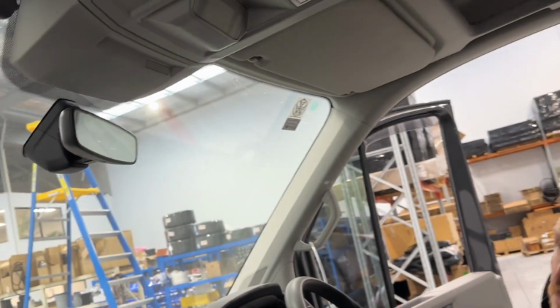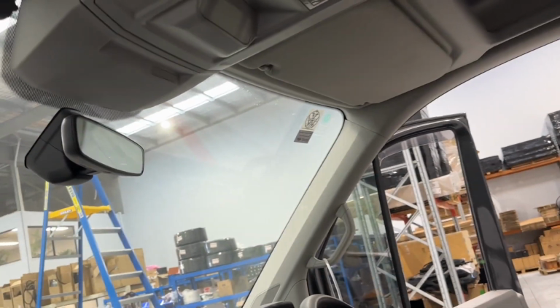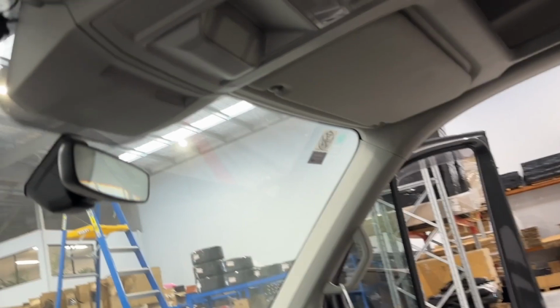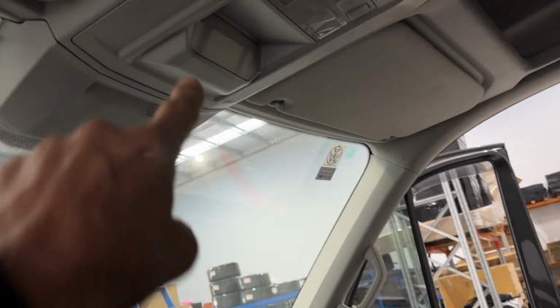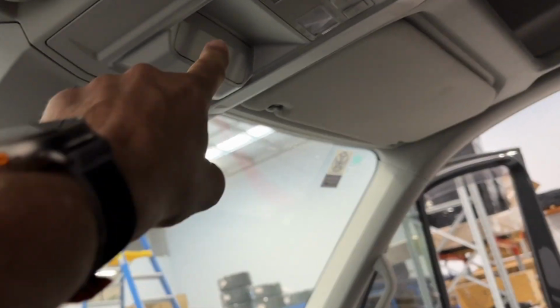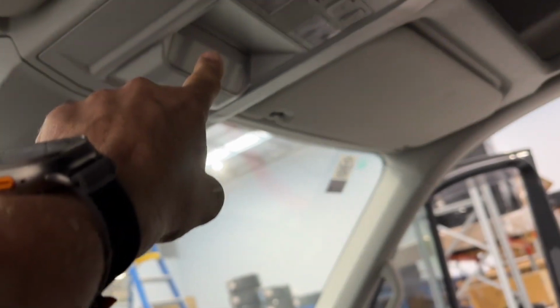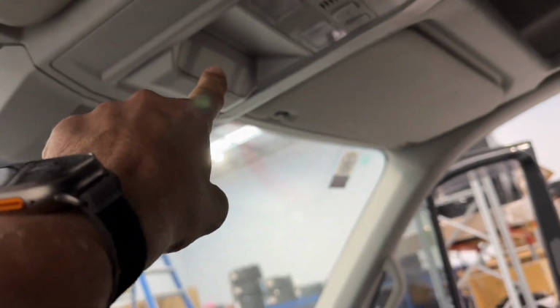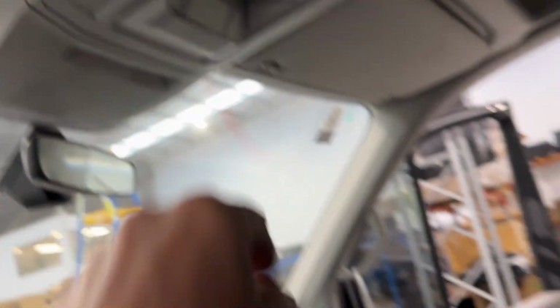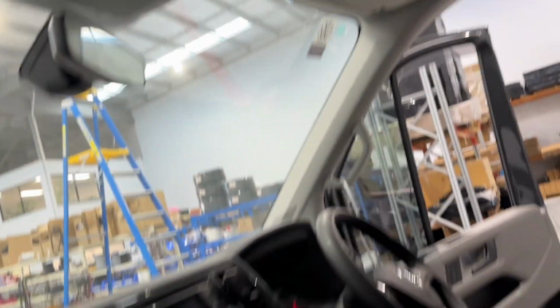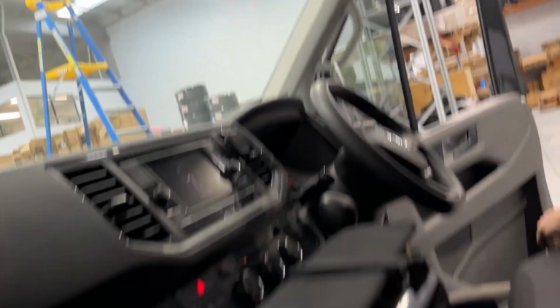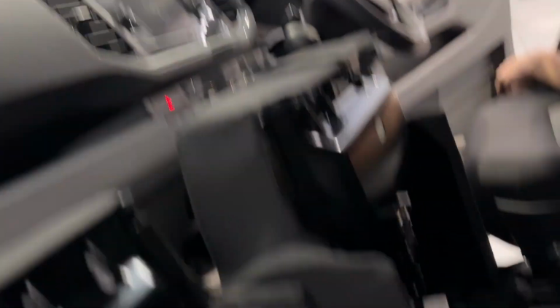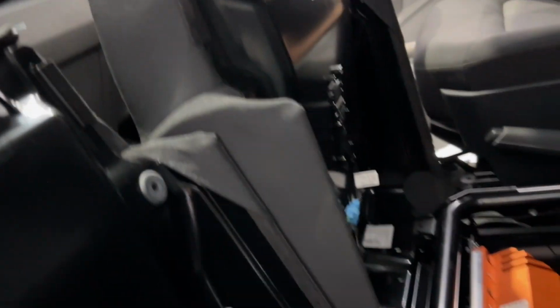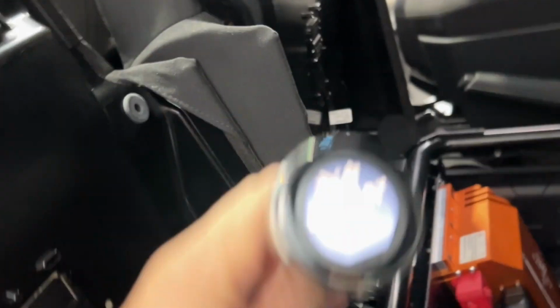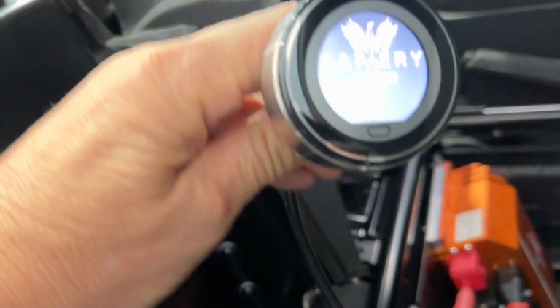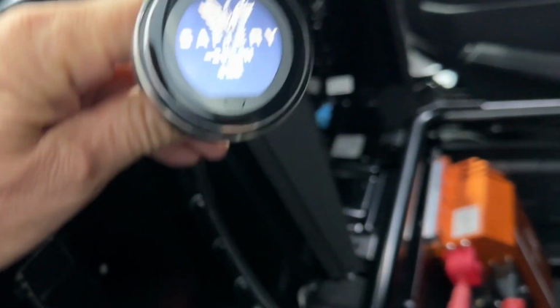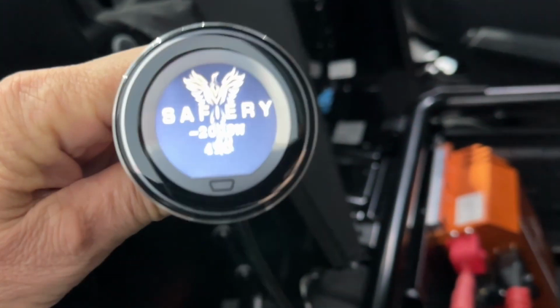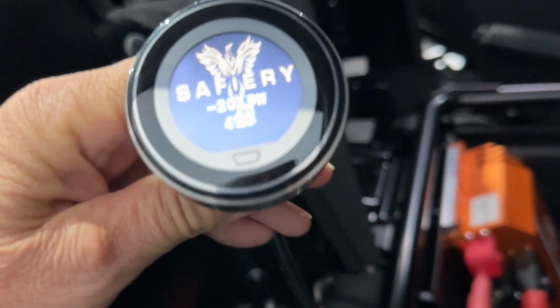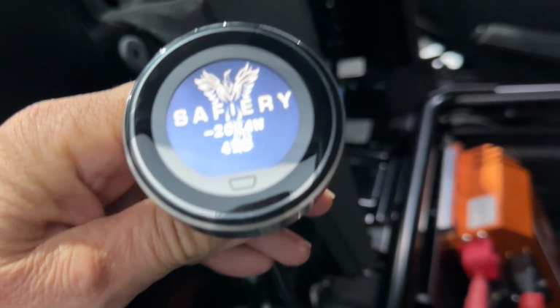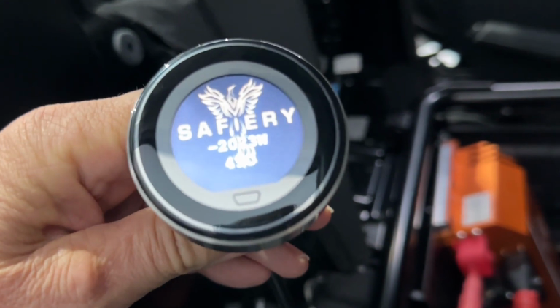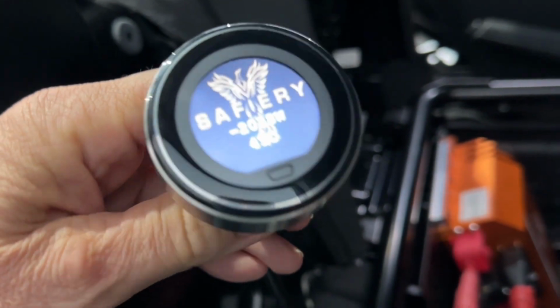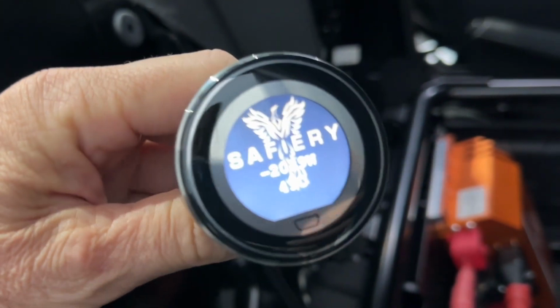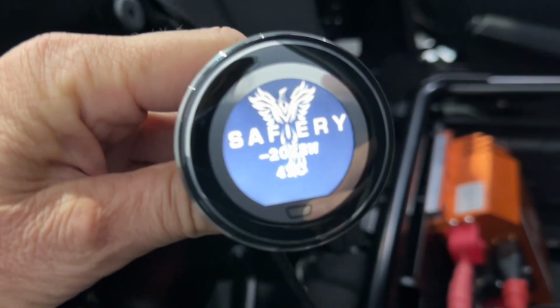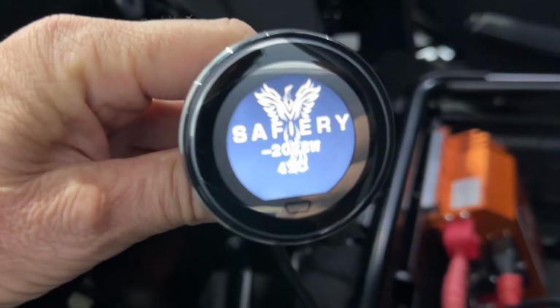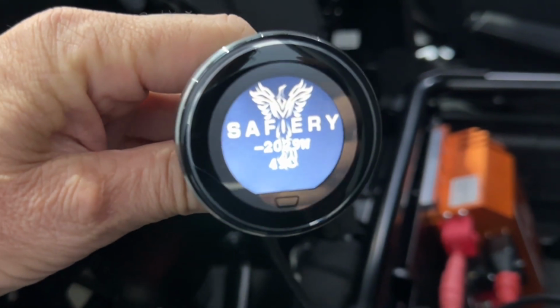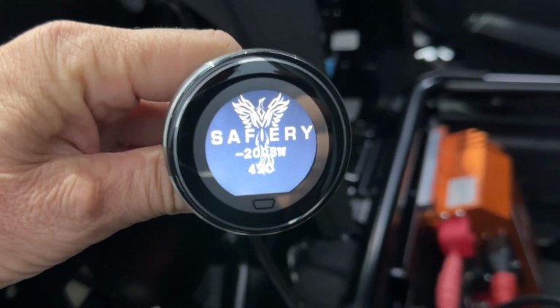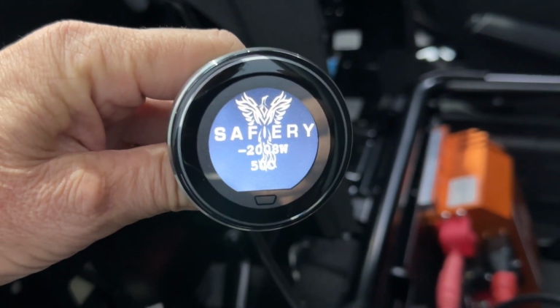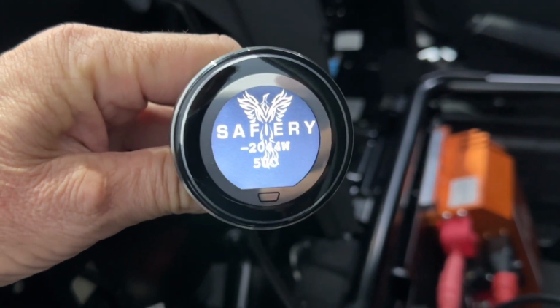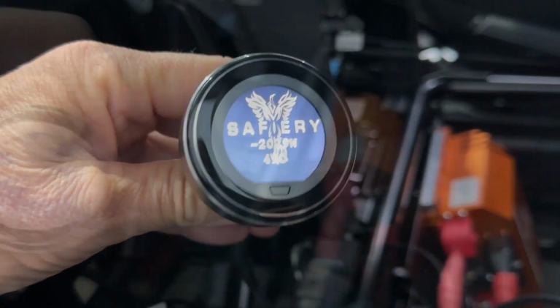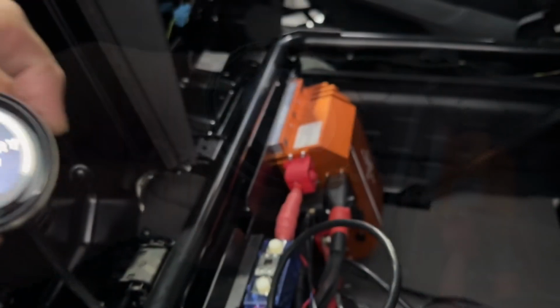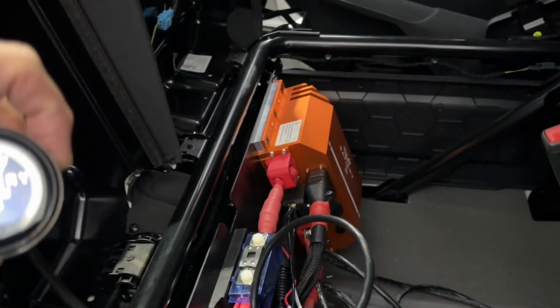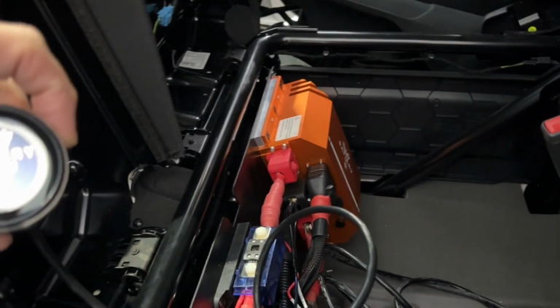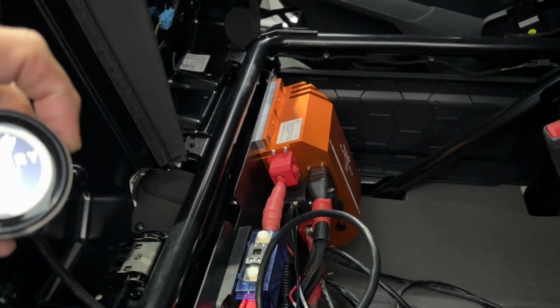We're going to be mounting this up in the top there in the console, so that the driver the whole time they're driving will see both the power and also the battery voltage in the back.